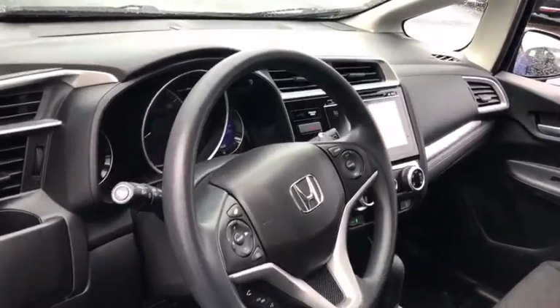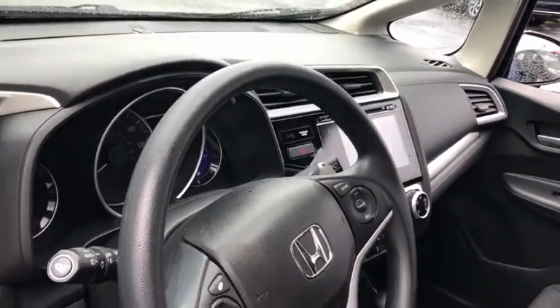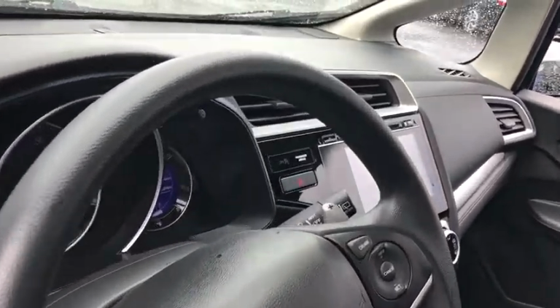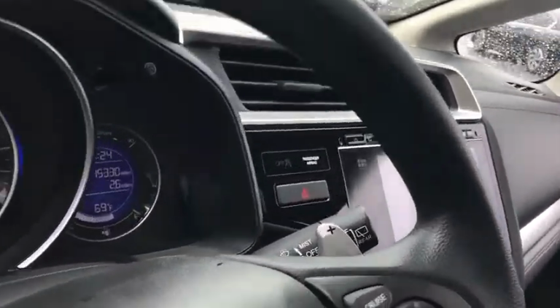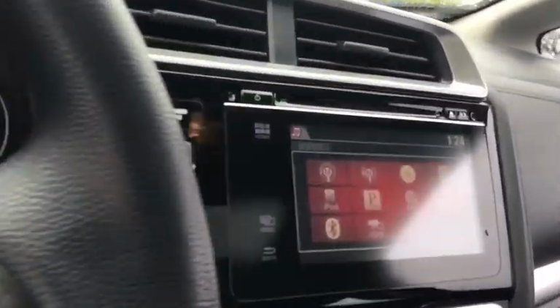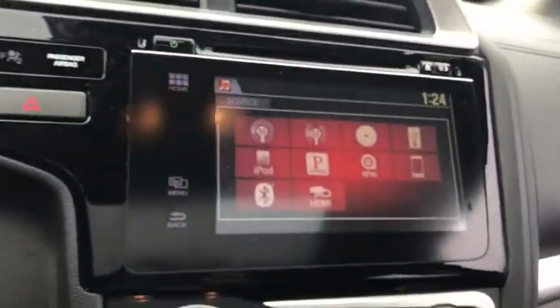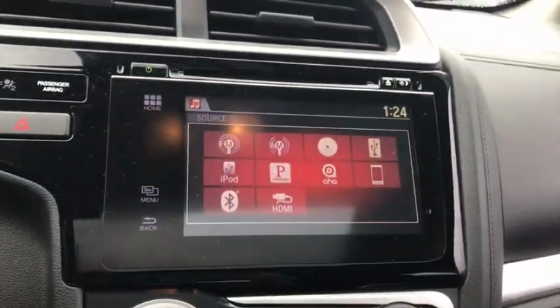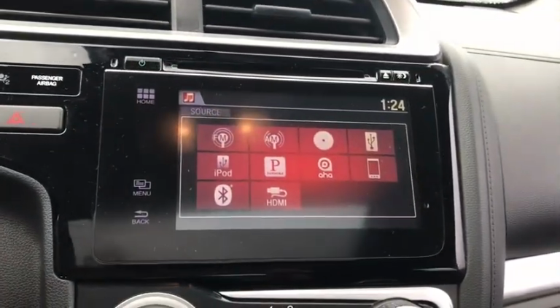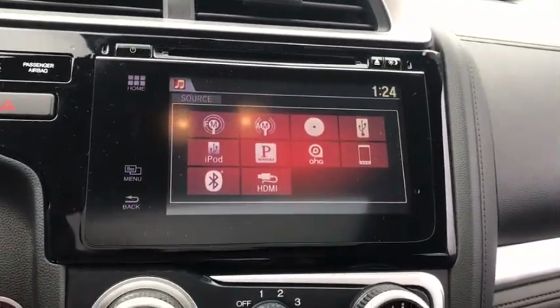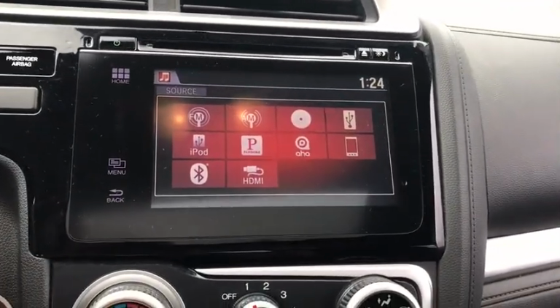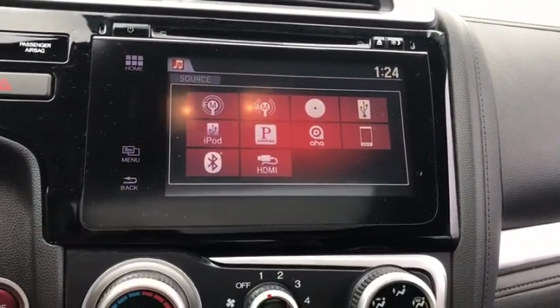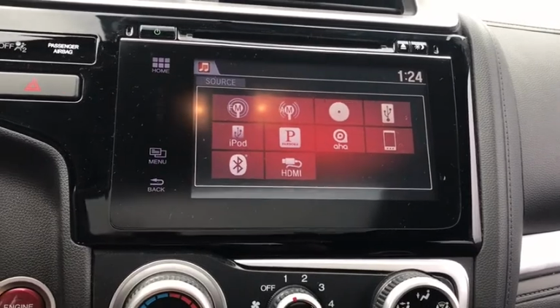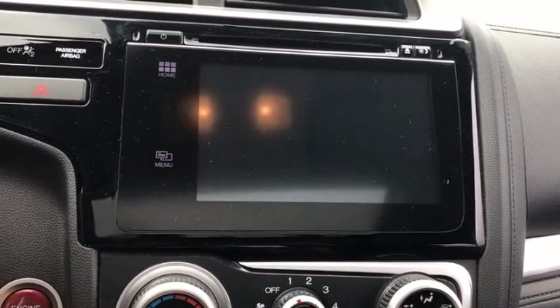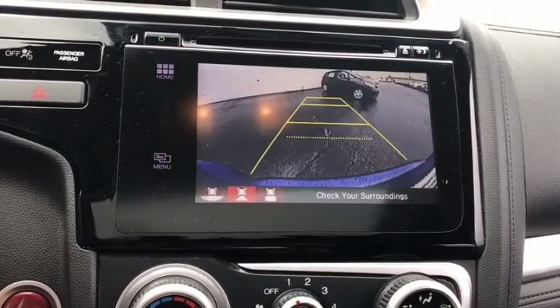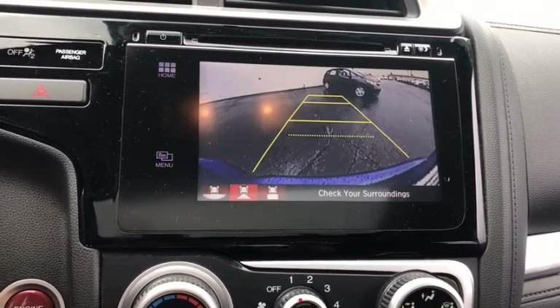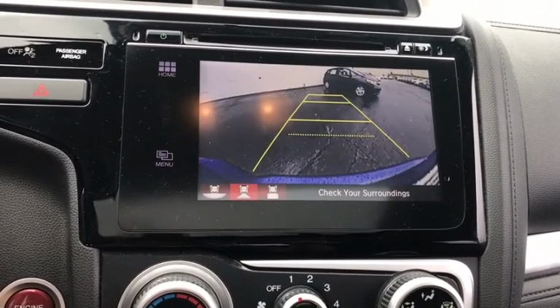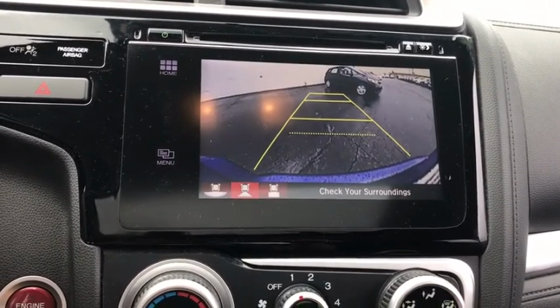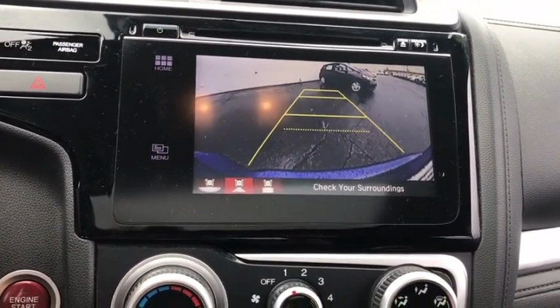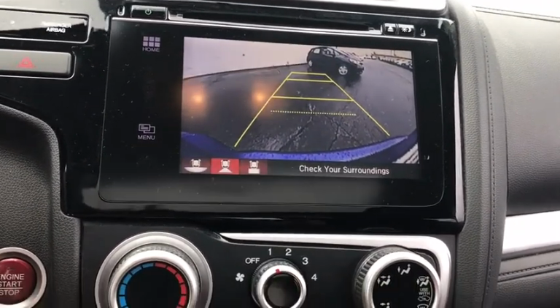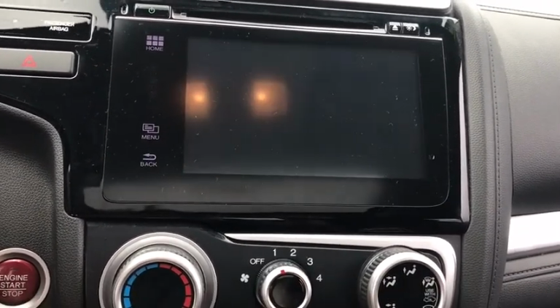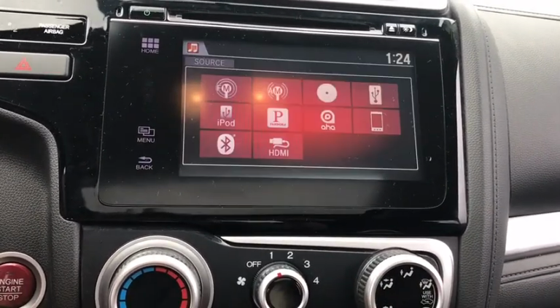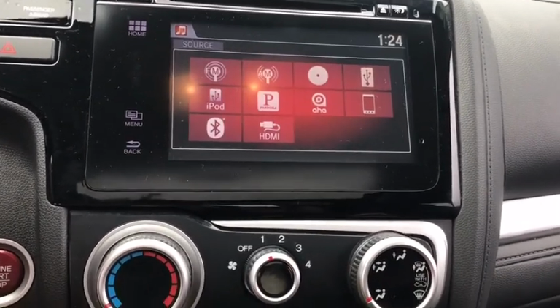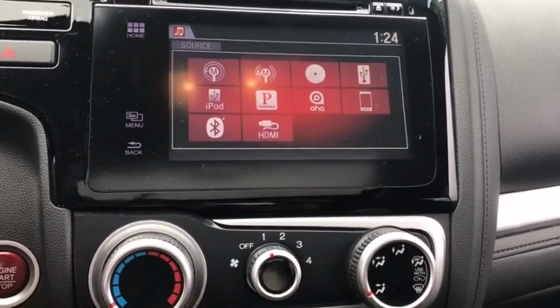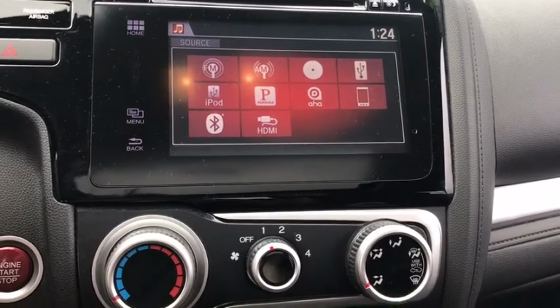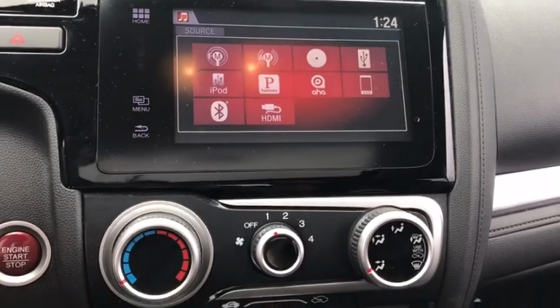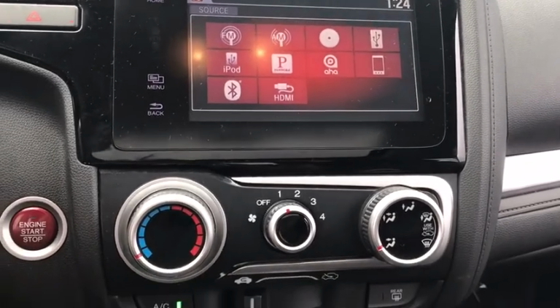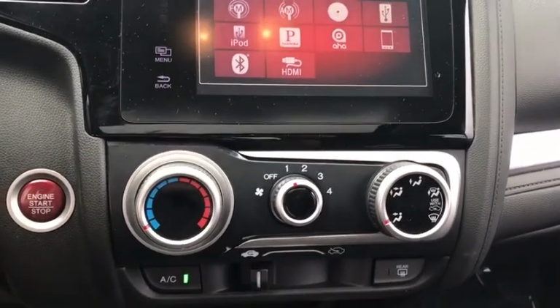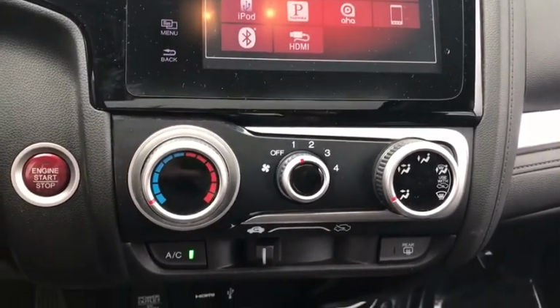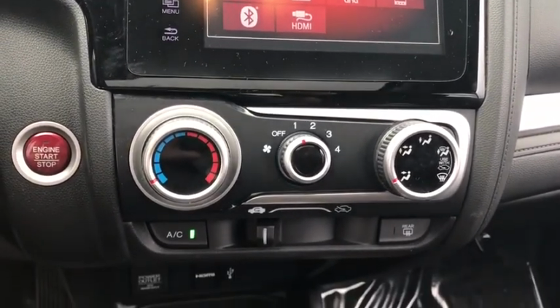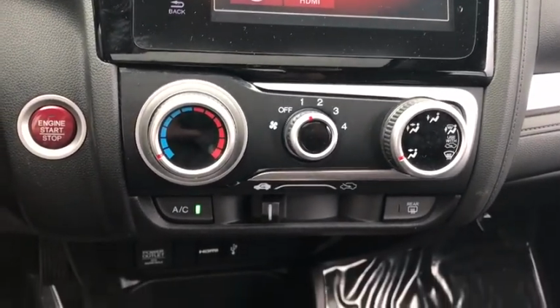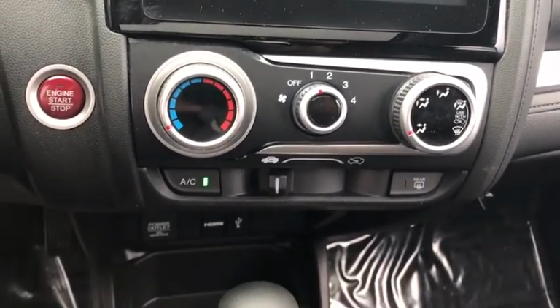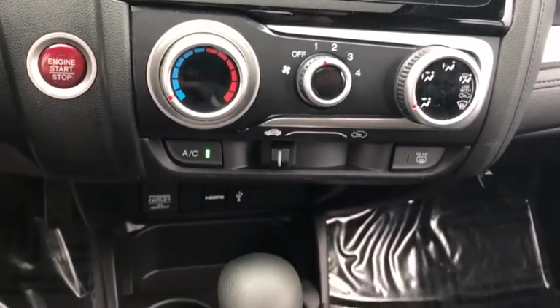Steering wheel audio controls, traction control, keyless entry, stability control, anti-lock braking system, backup camera, Bluetooth, power steering, adjustable steering wheel, keyless start, cruise control, floor mats, aluminum wheels.